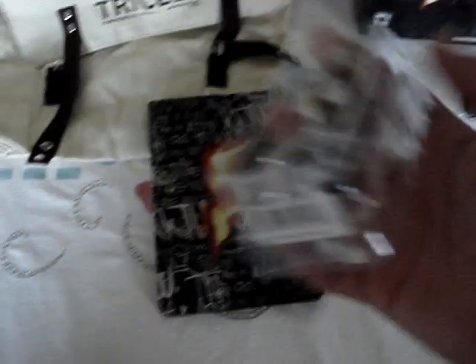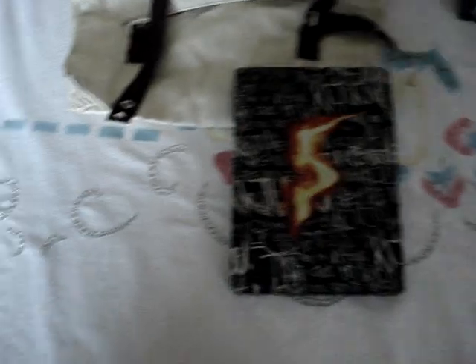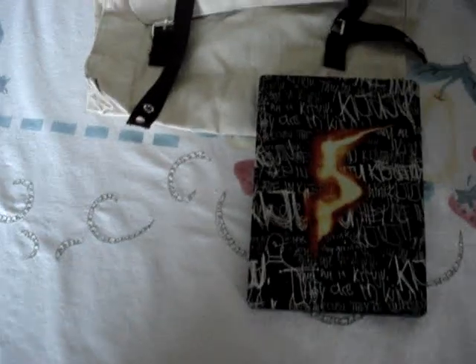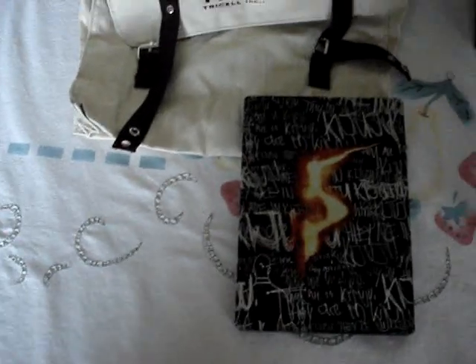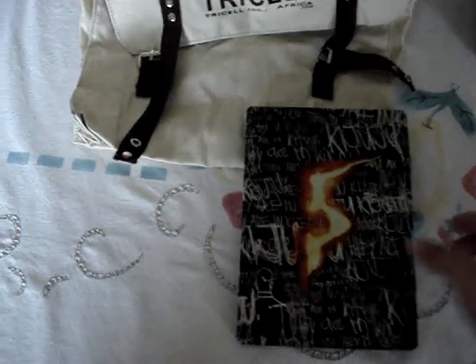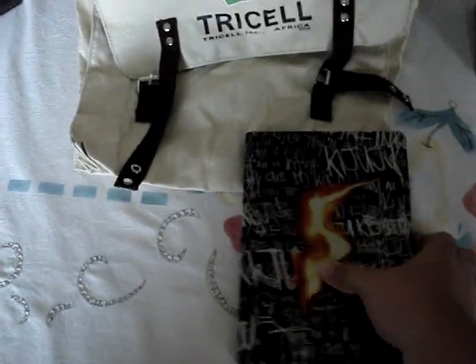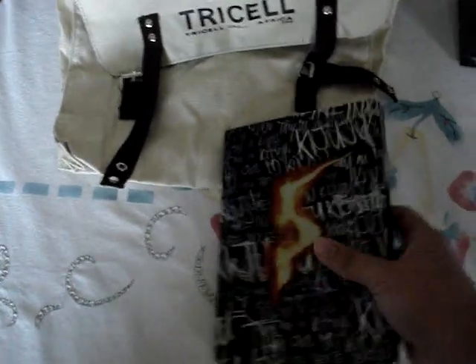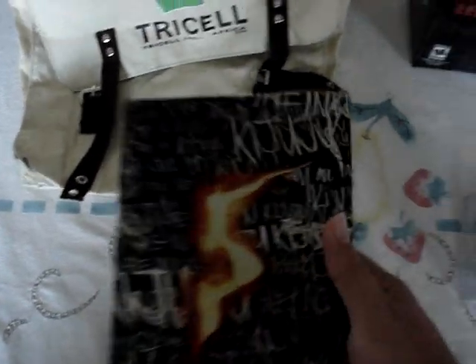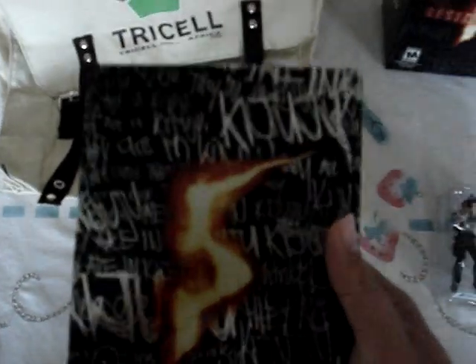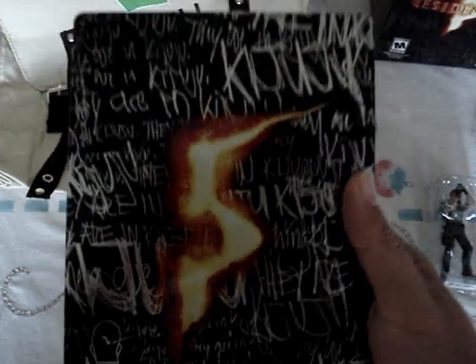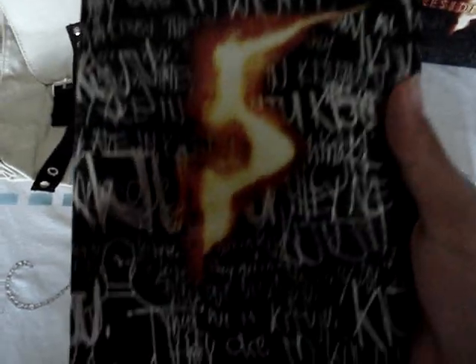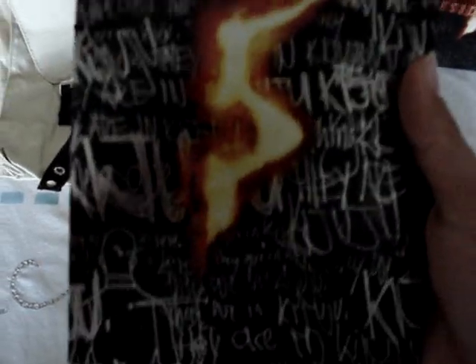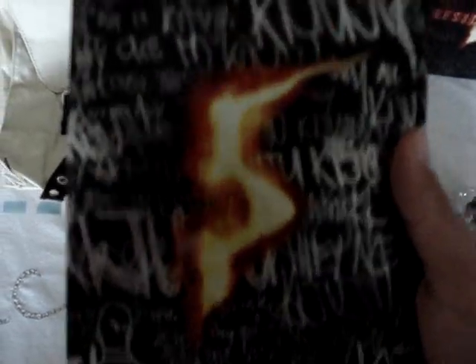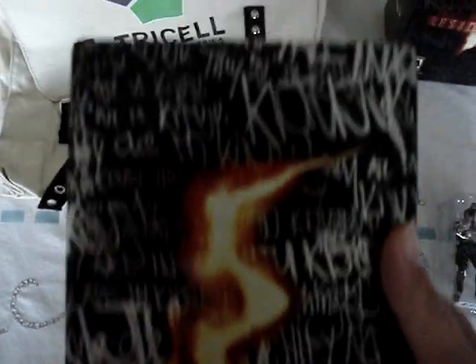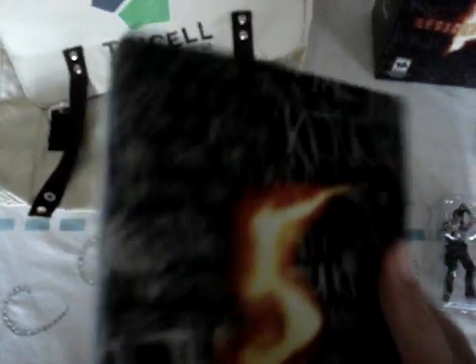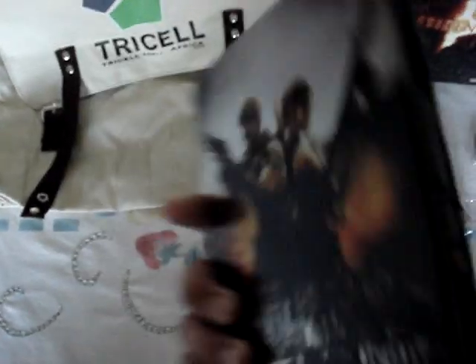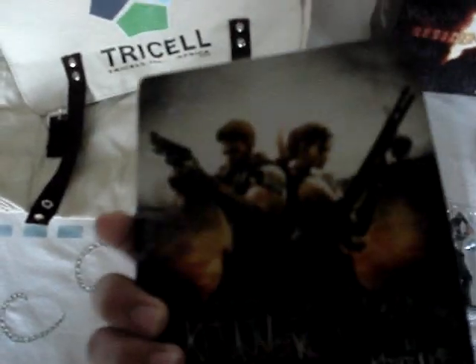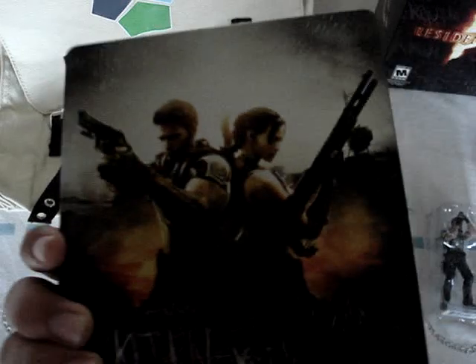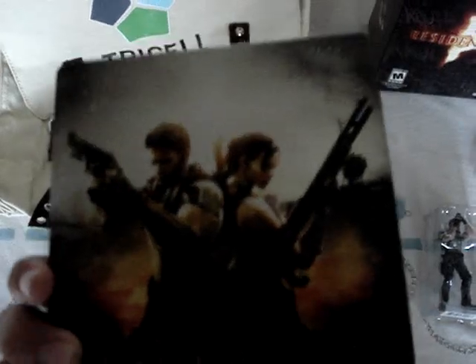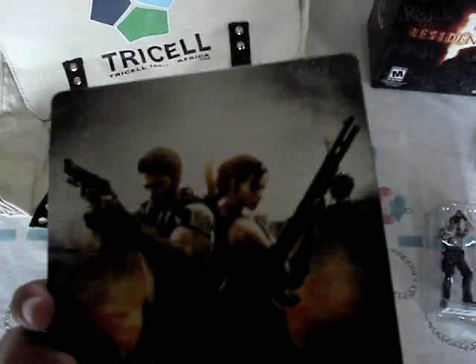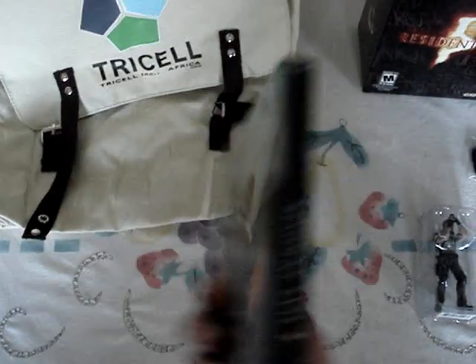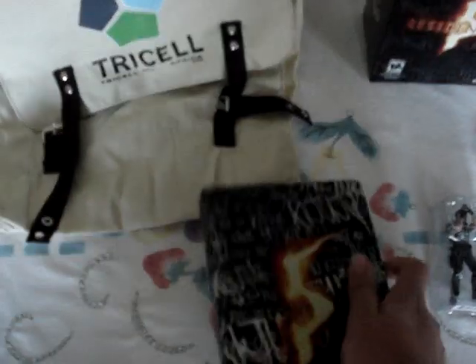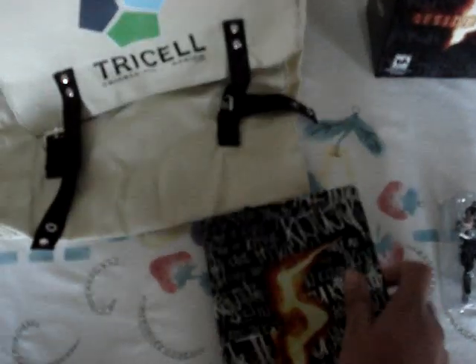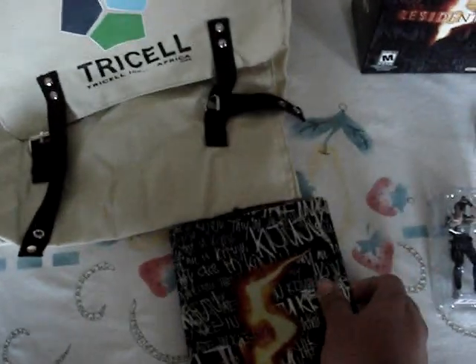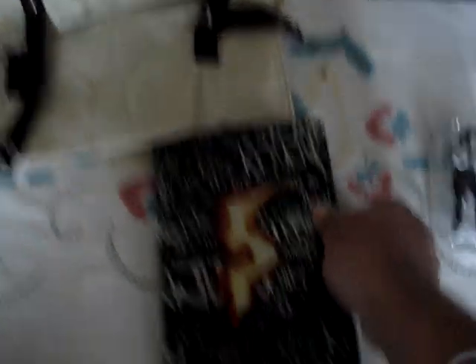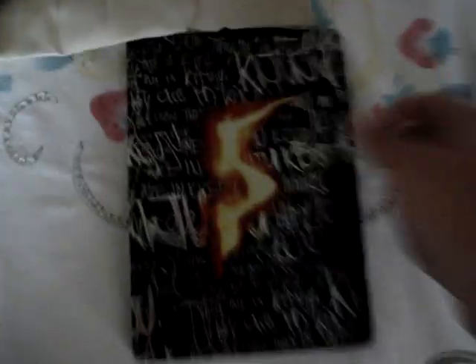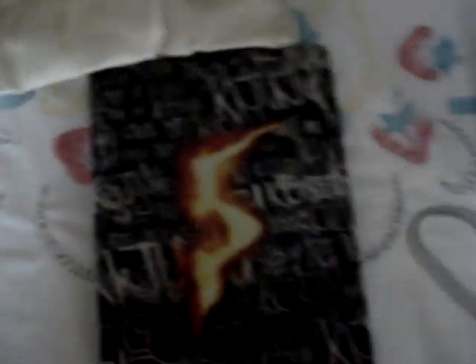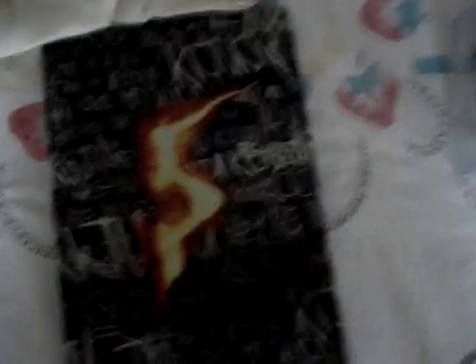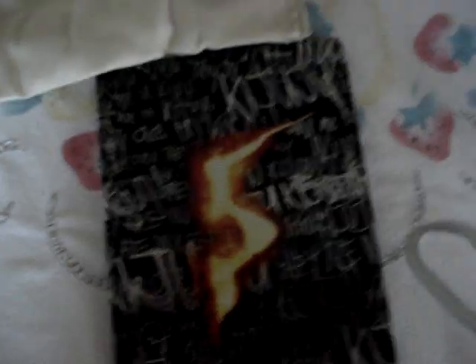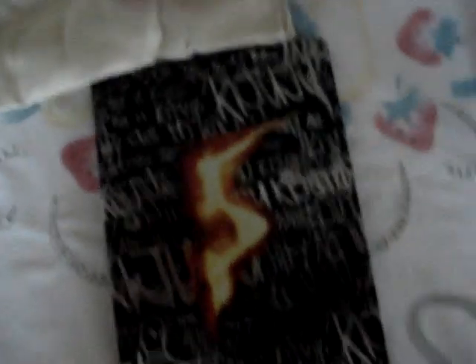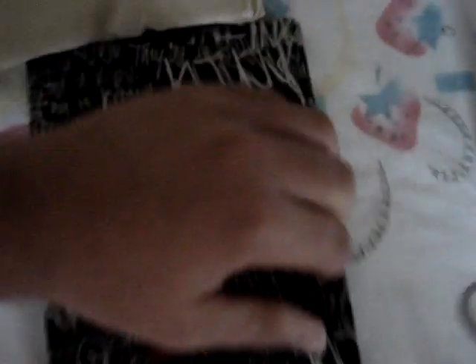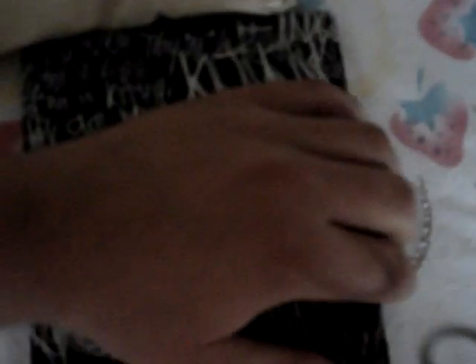A steel case of Resident Evil 5 — the cover is awesome. And here's what you get inside.